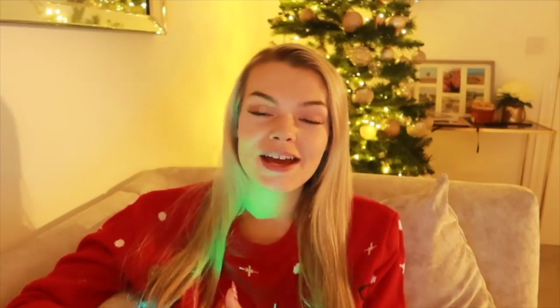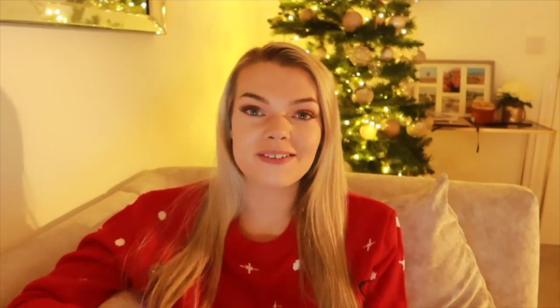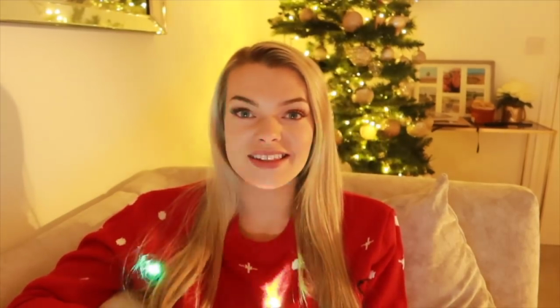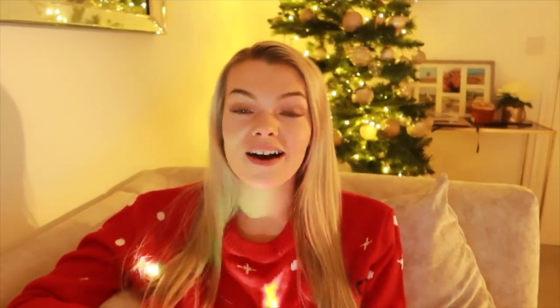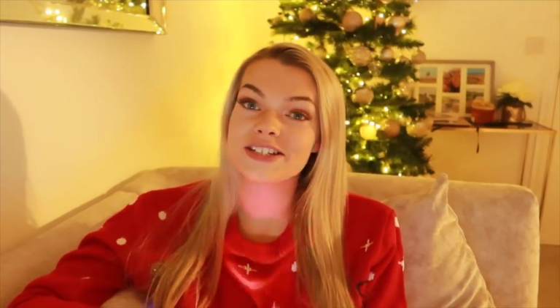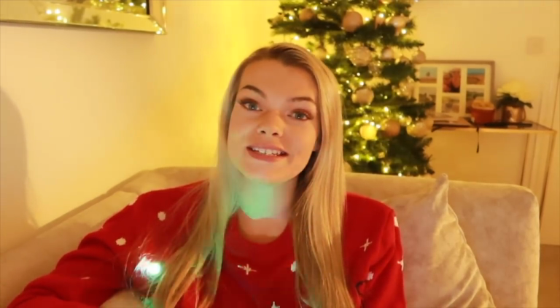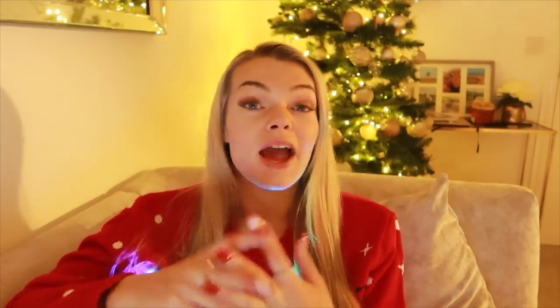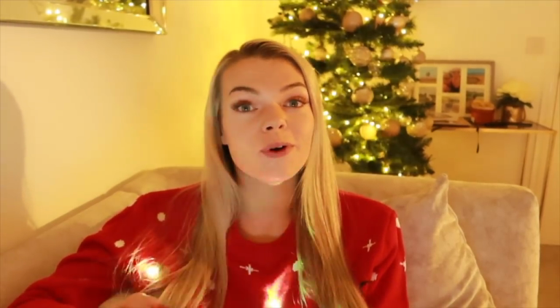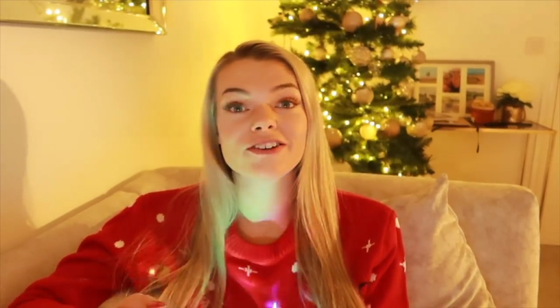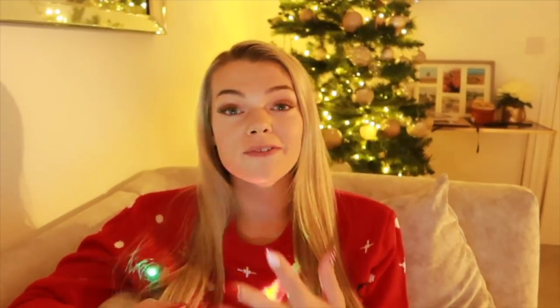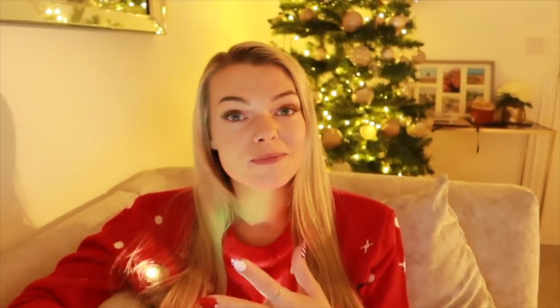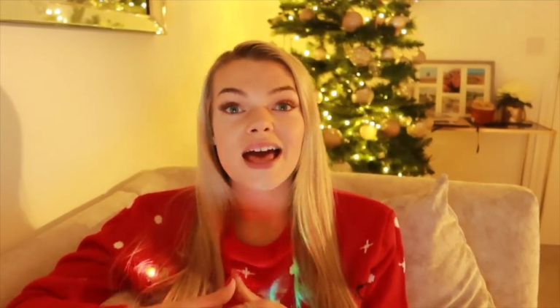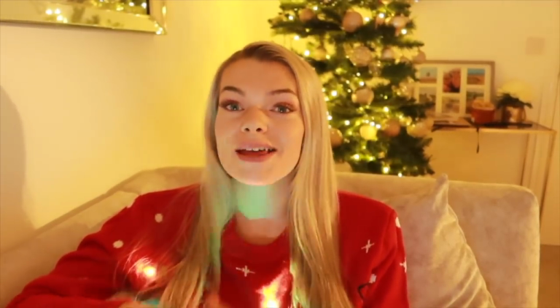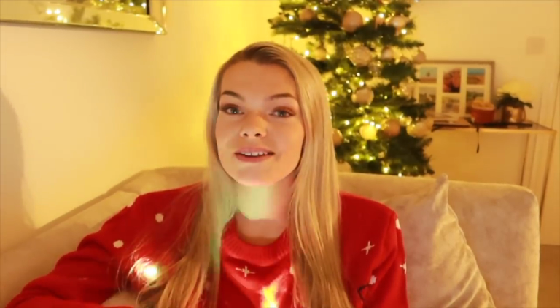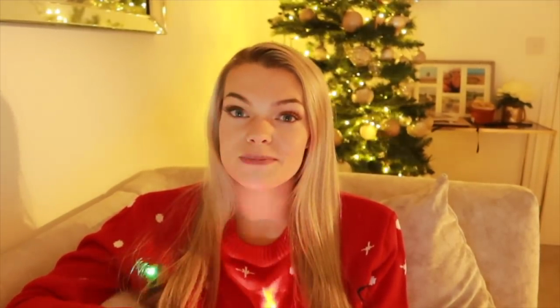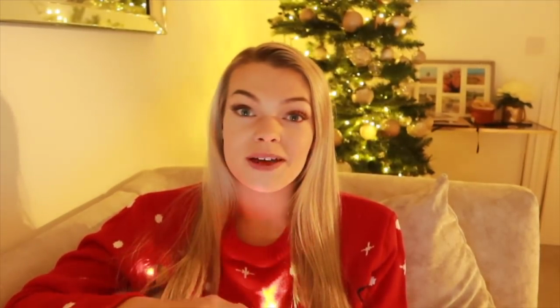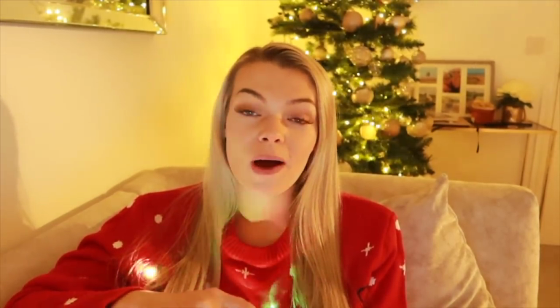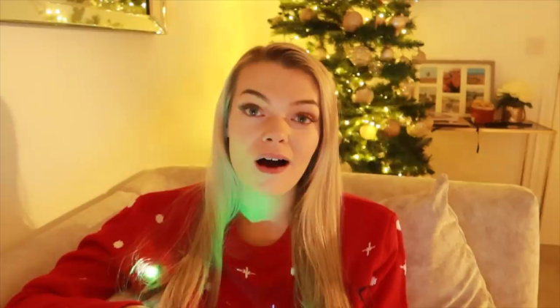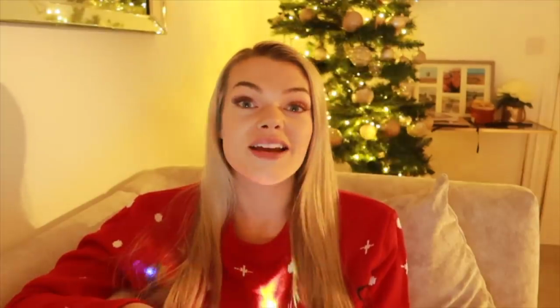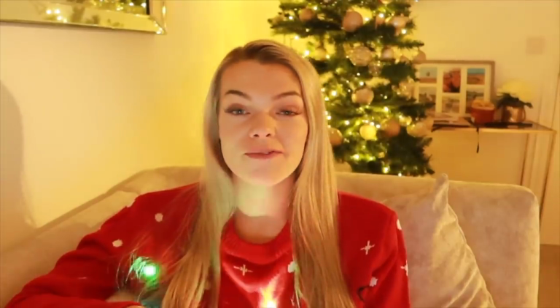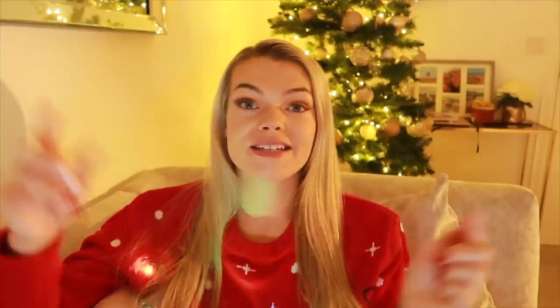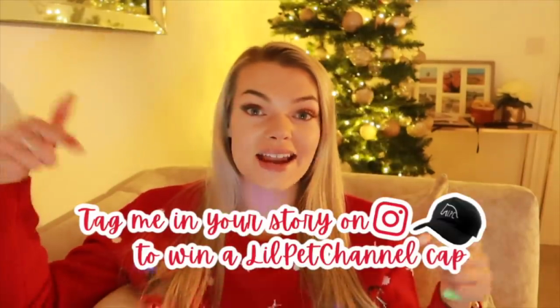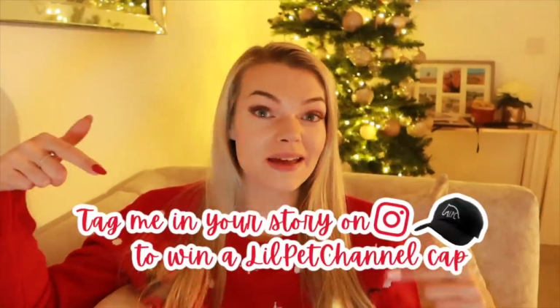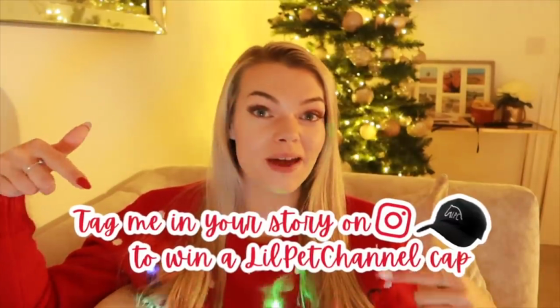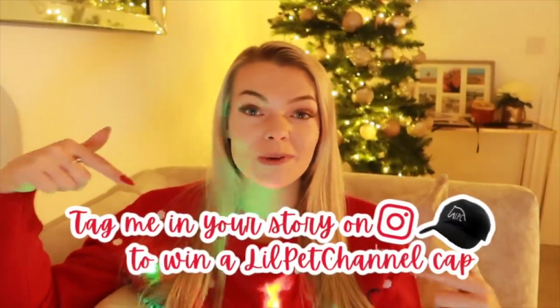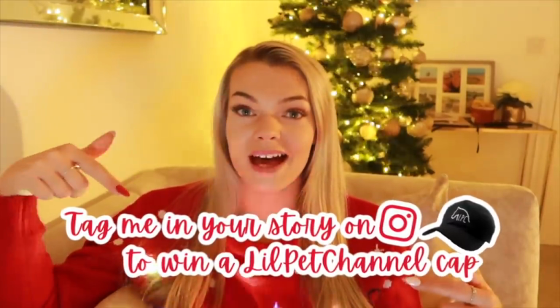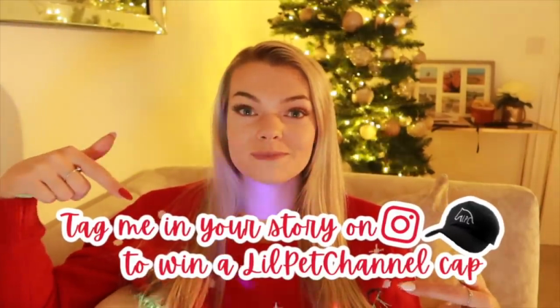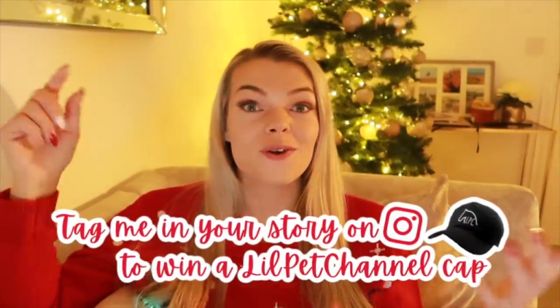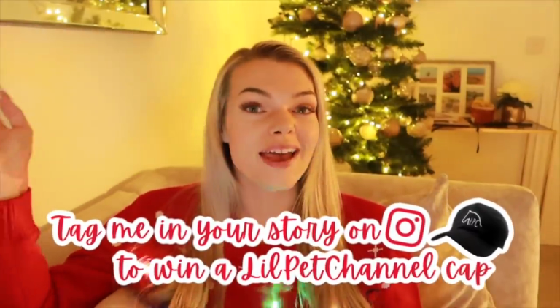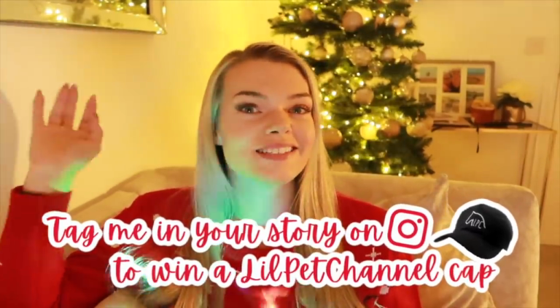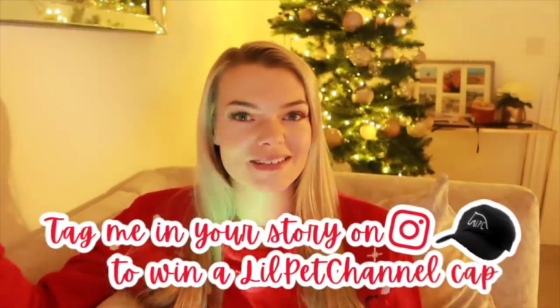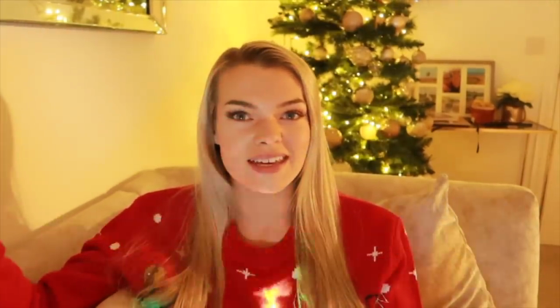Before we head down to the yard, I just wanted to say I hope you all are enjoying vlogmas. Let me know in the comments below if you are, and don't forget to enter my giveaway to win a cap. Right, let's jump into the video.